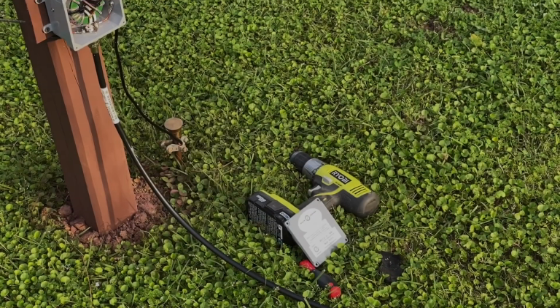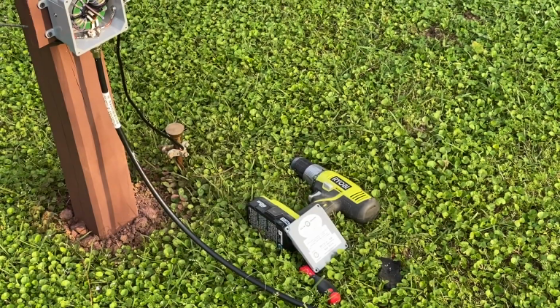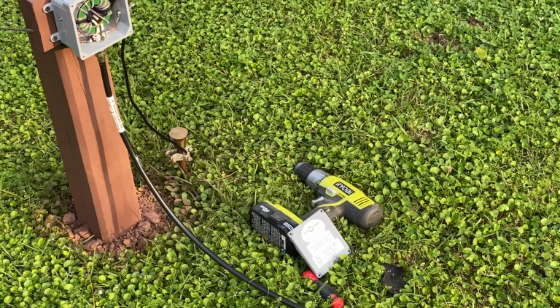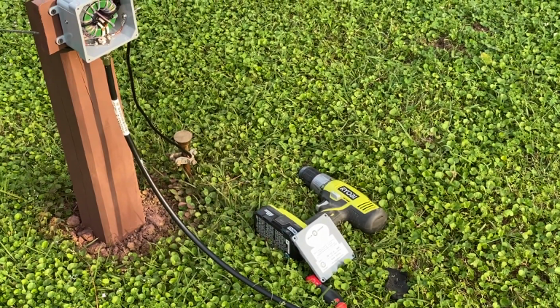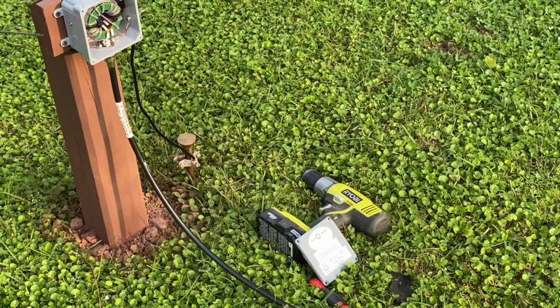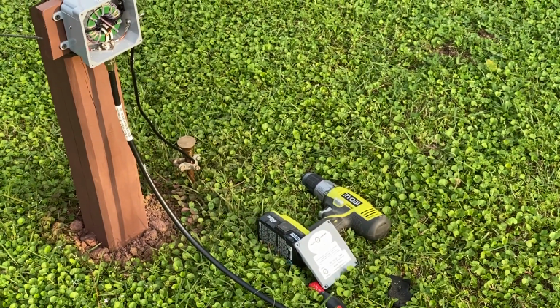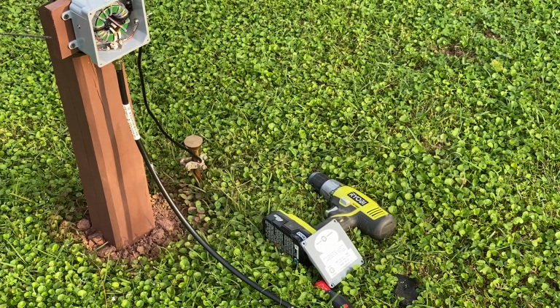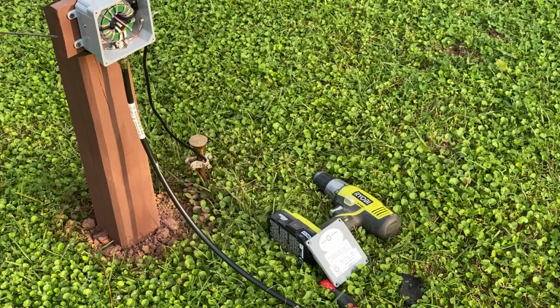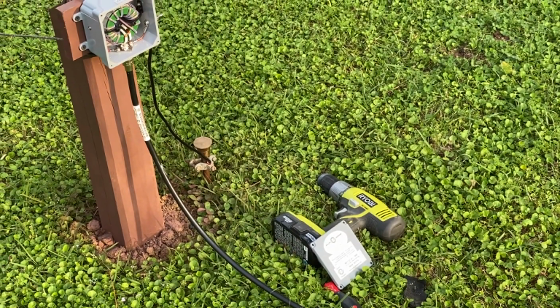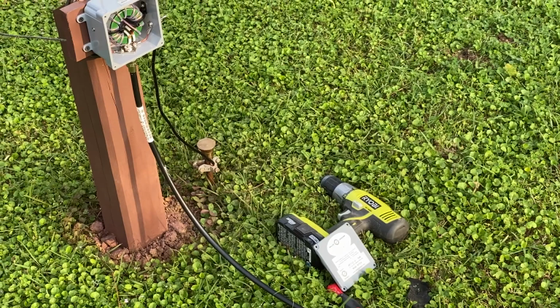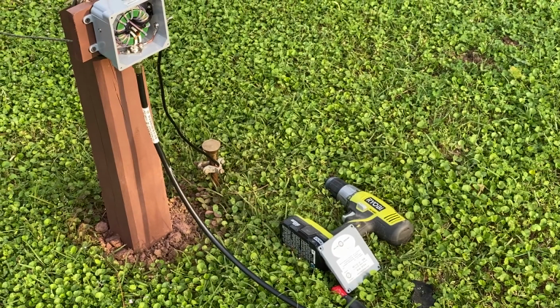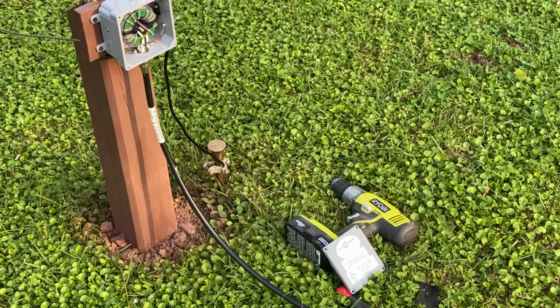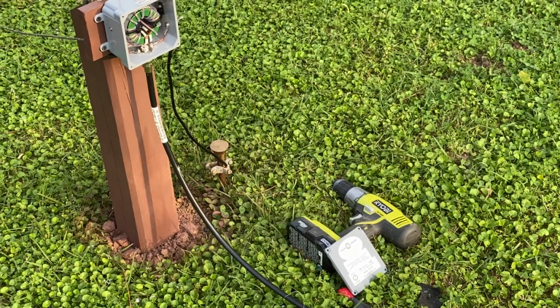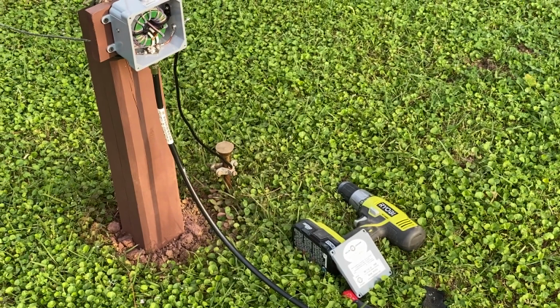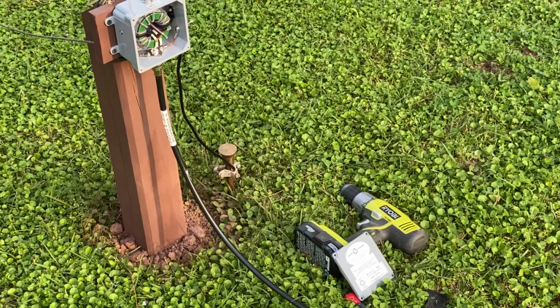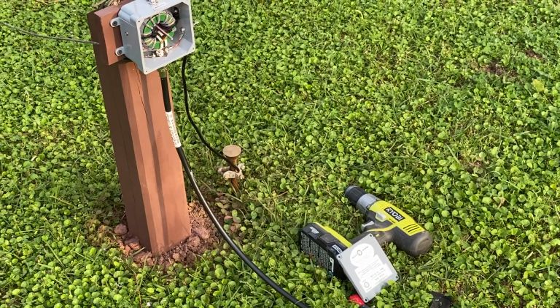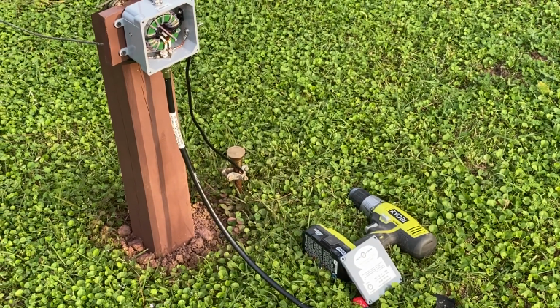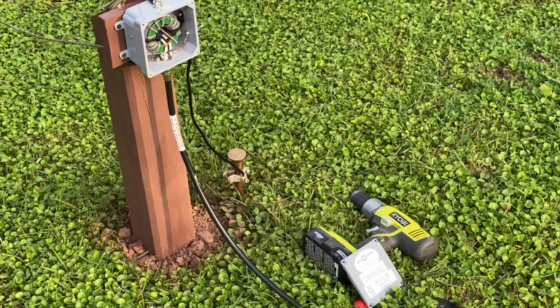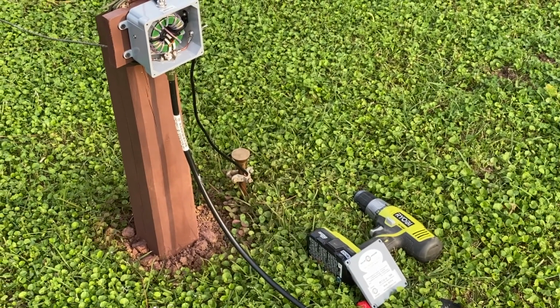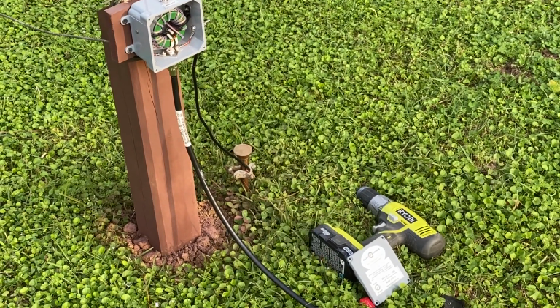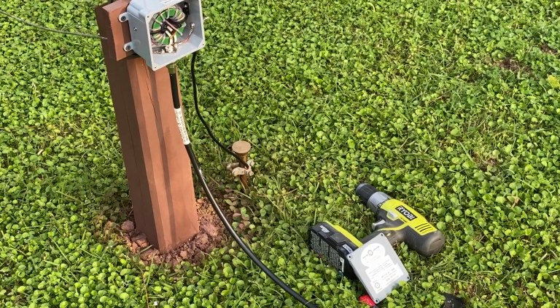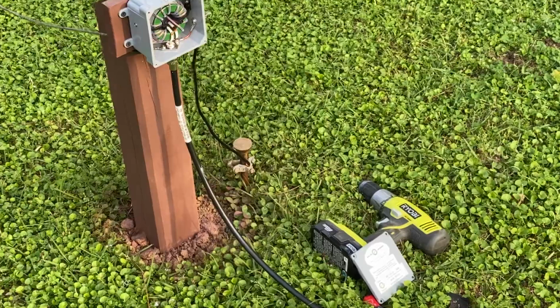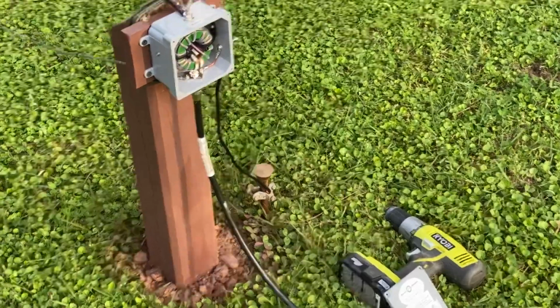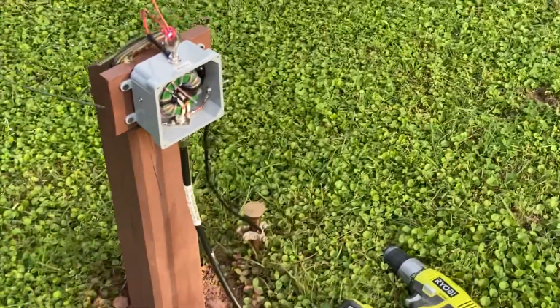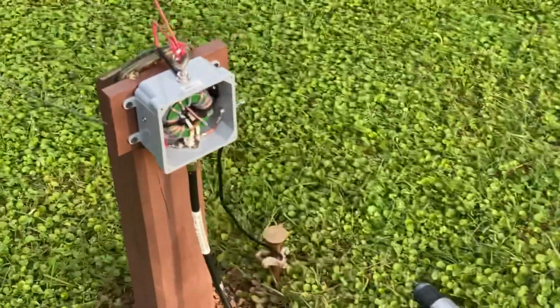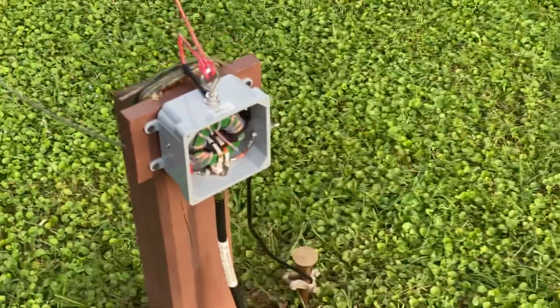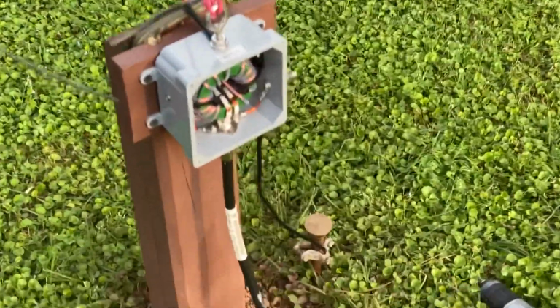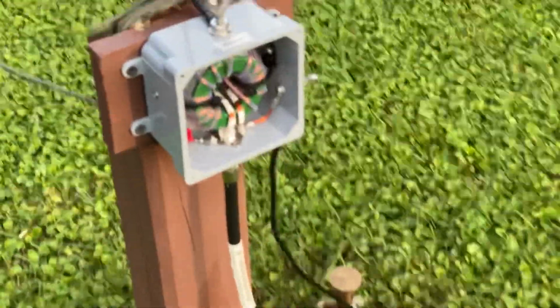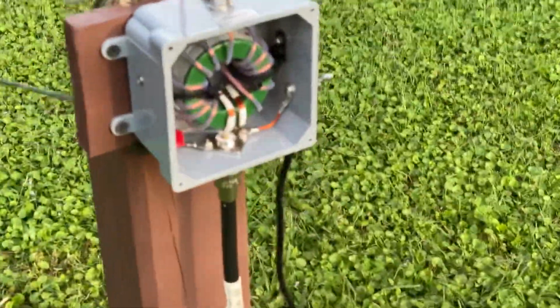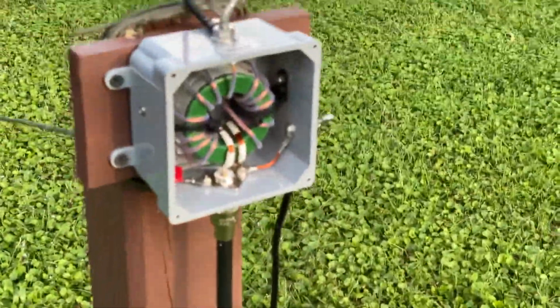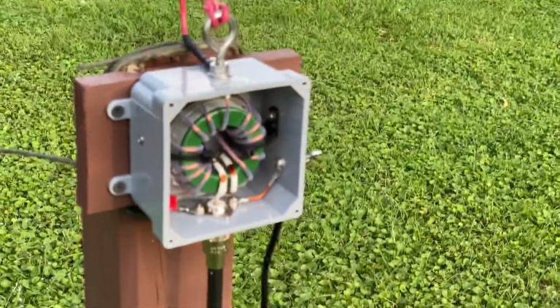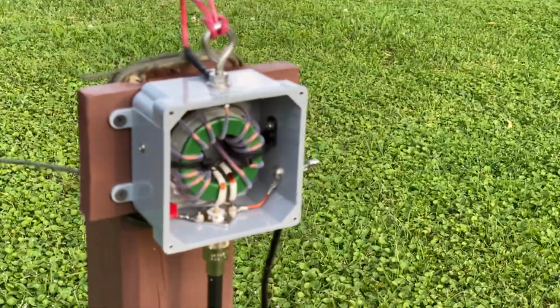I thought I'd show you an antenna project I've been working on the last couple of days along with doing a bunch of other stuff outside. This is what's called an end-fed half-wave antenna for HF.